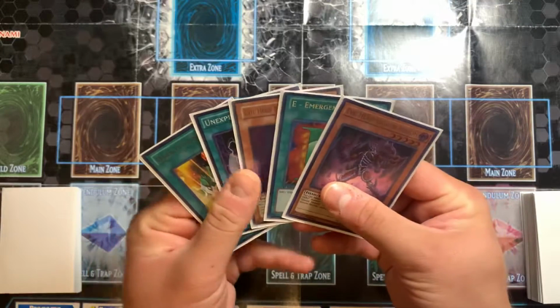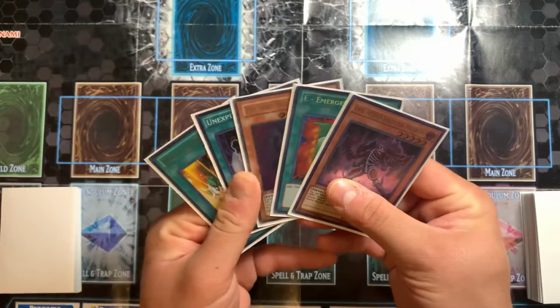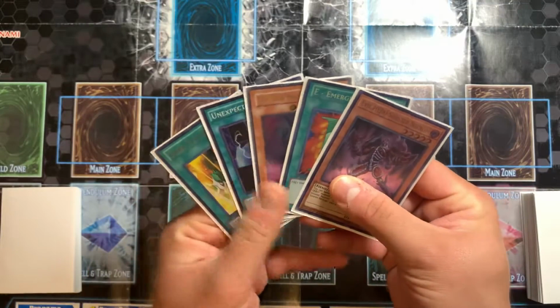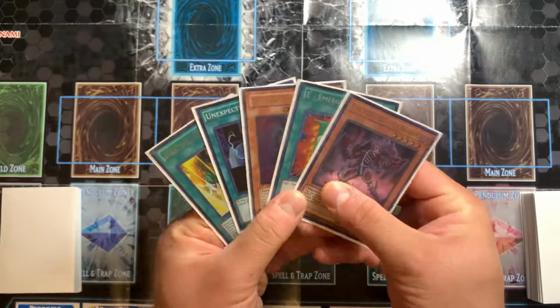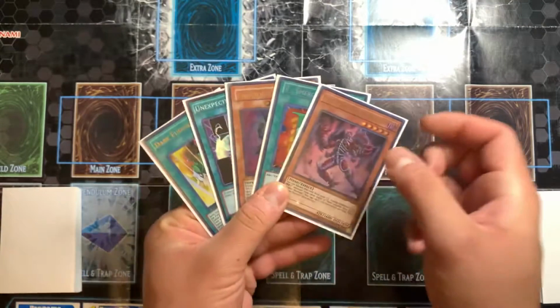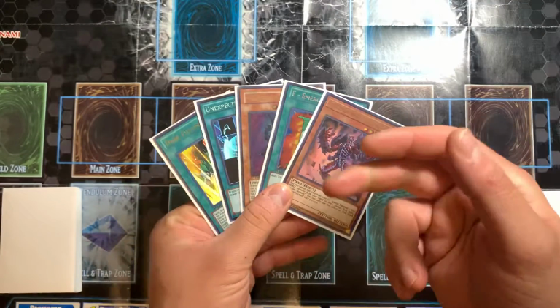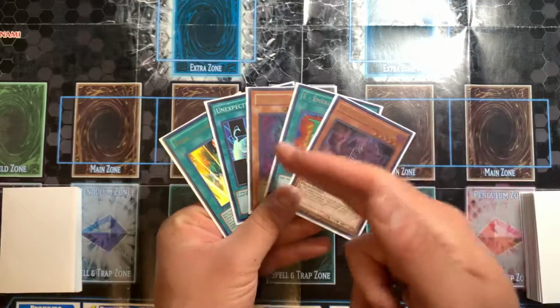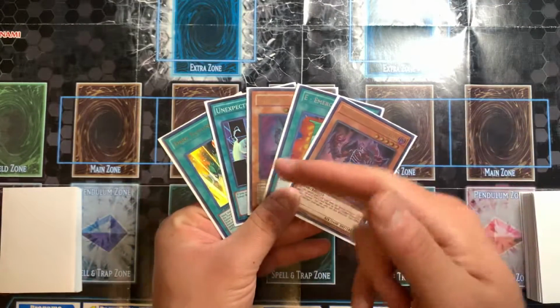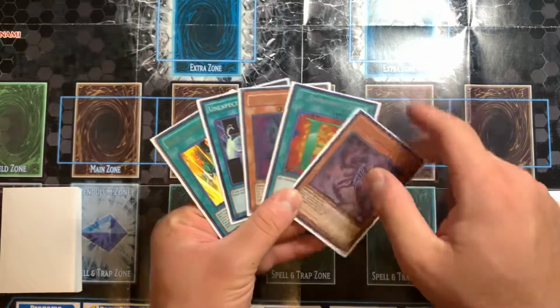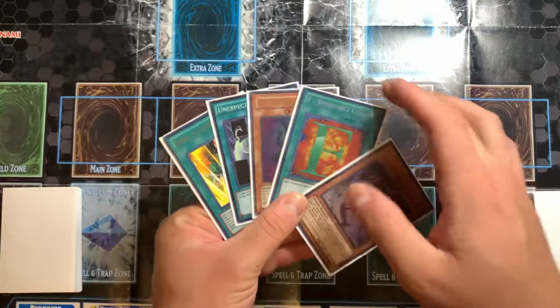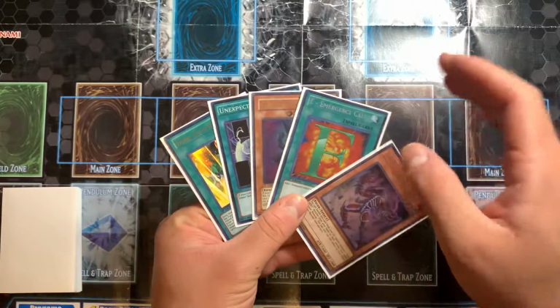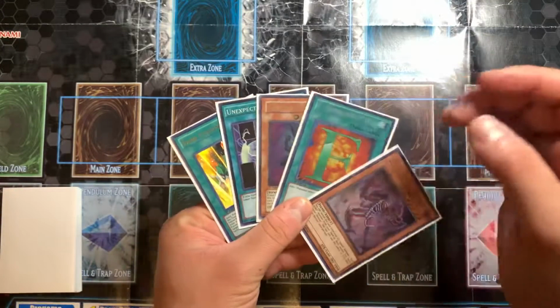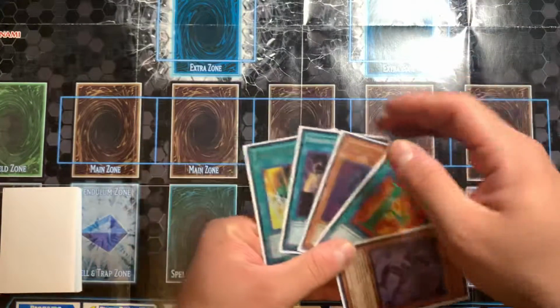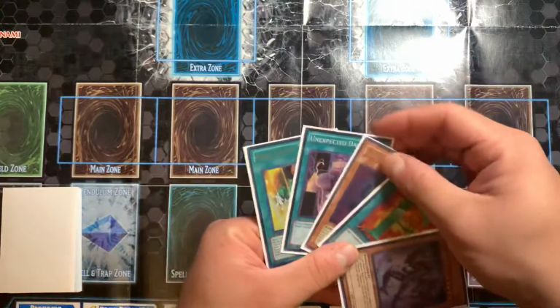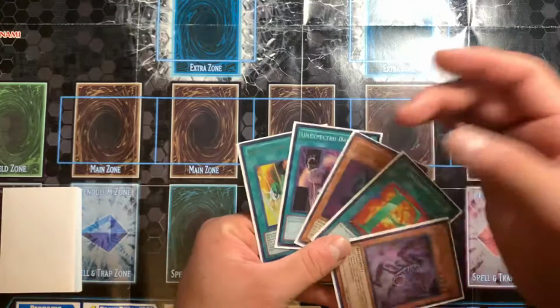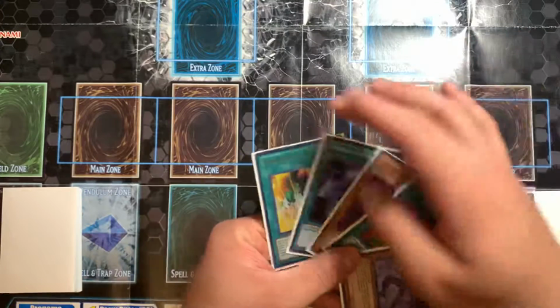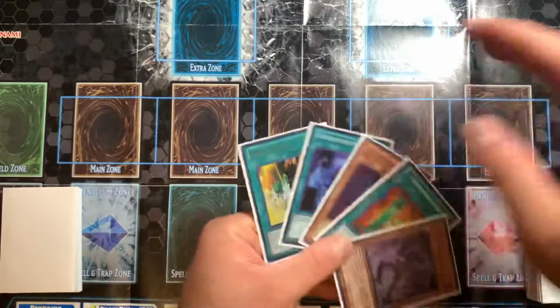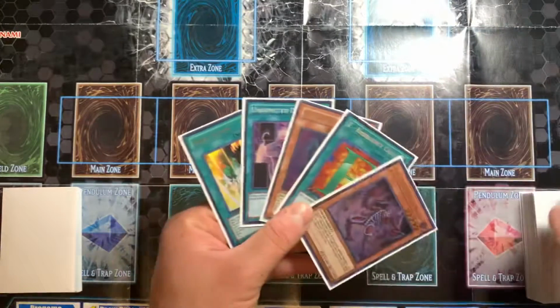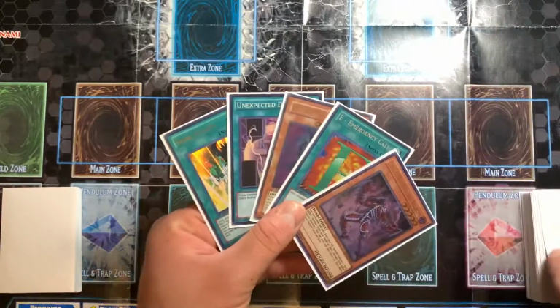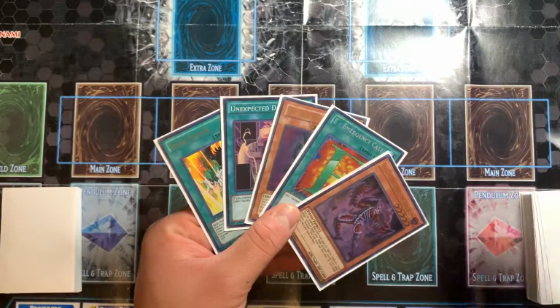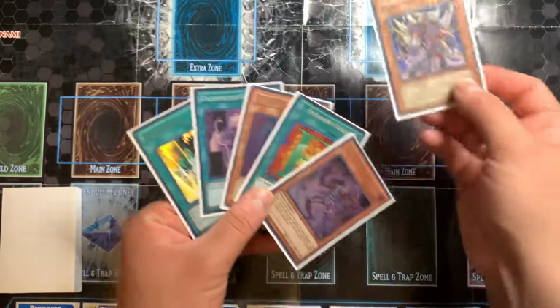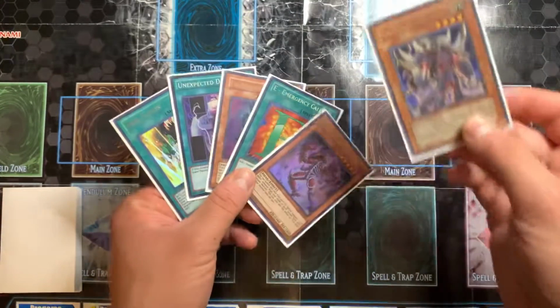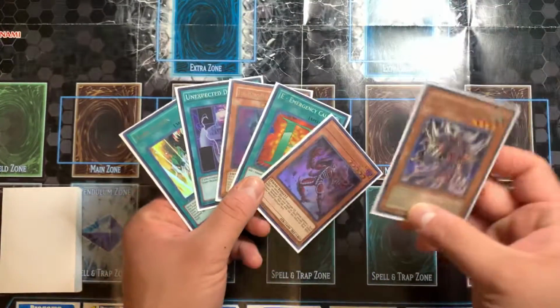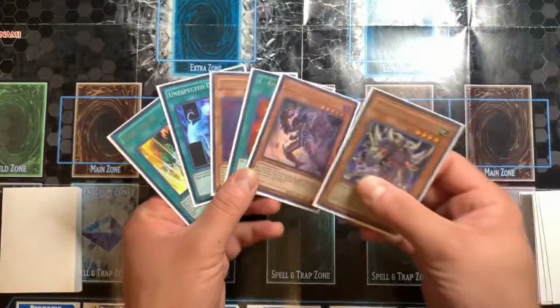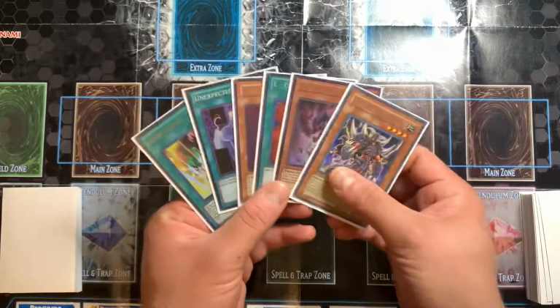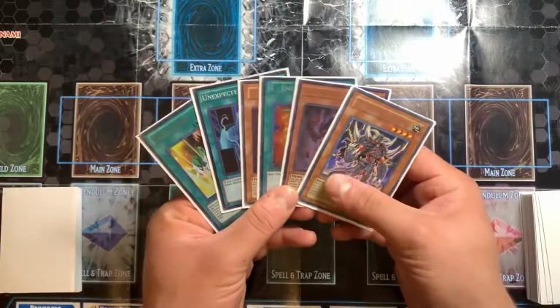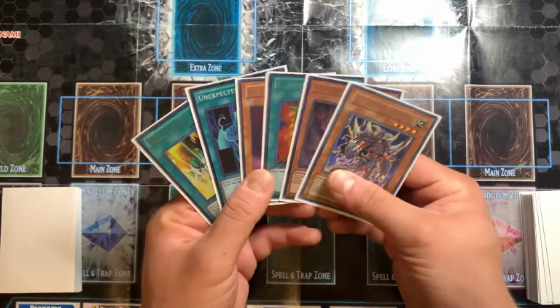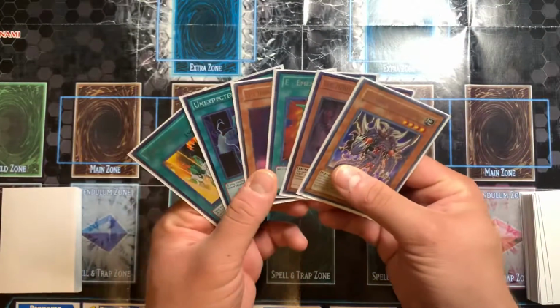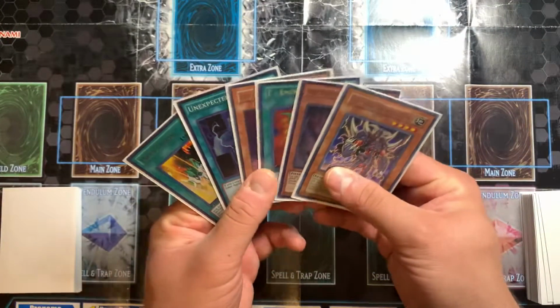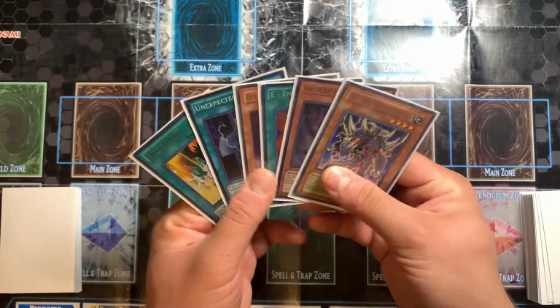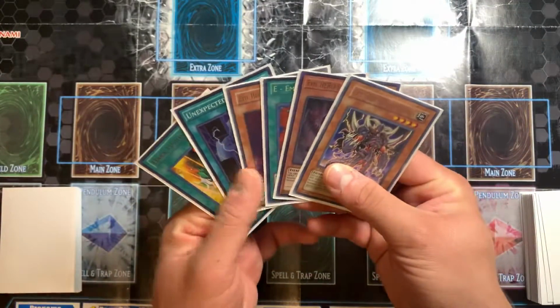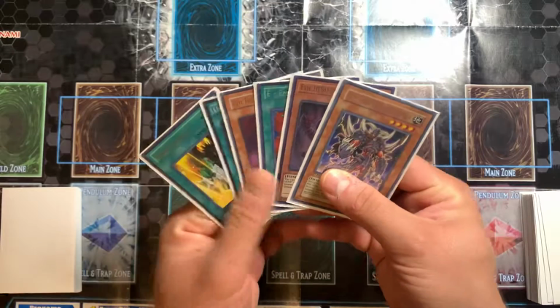So I opened up two Evil Heroes, a way to Surge Stratos, a way to Summon, and a Fusion. Let's see what I get here. I now have three Evil Heroes. Dope.